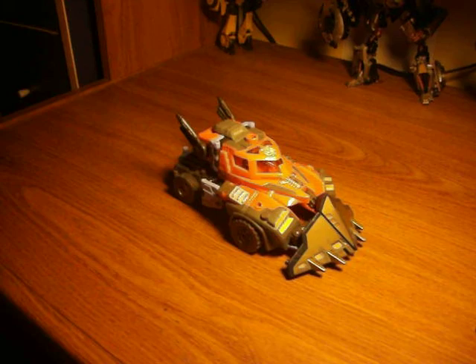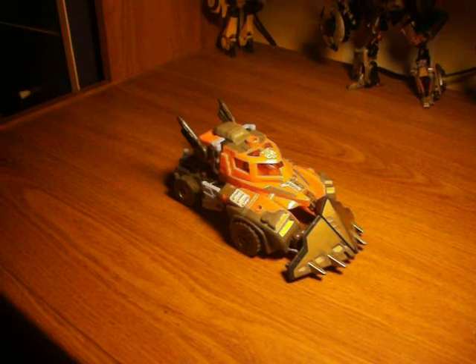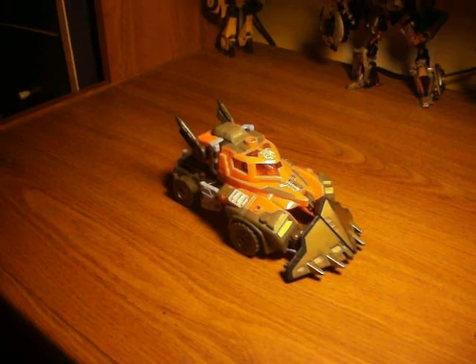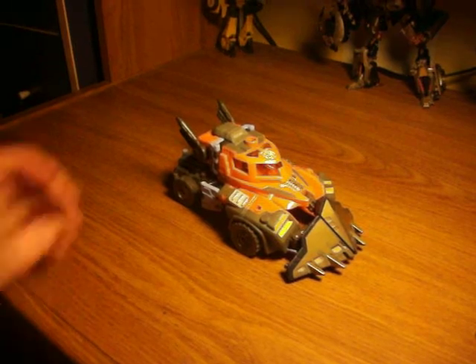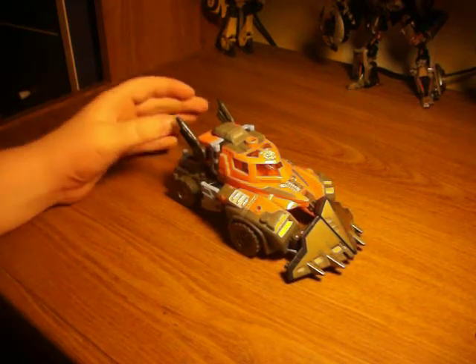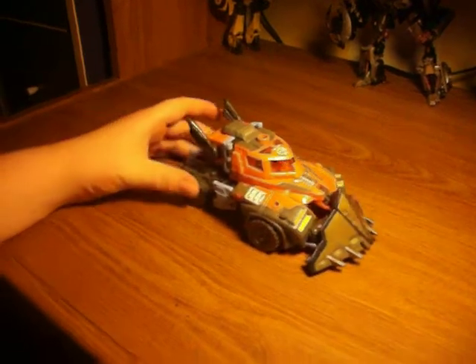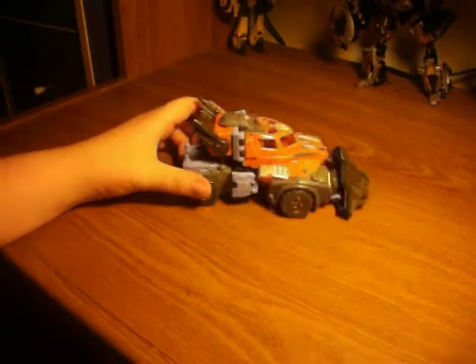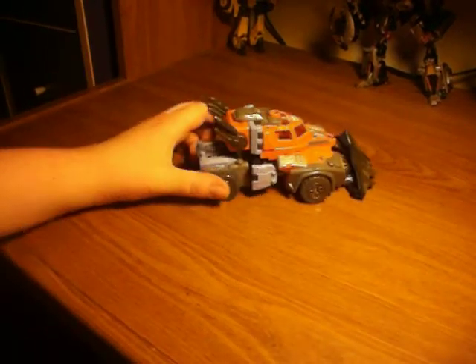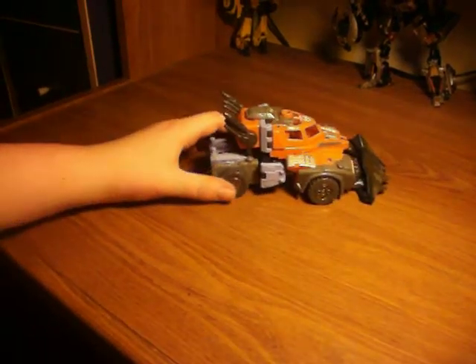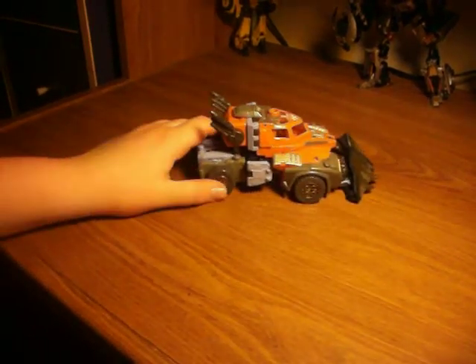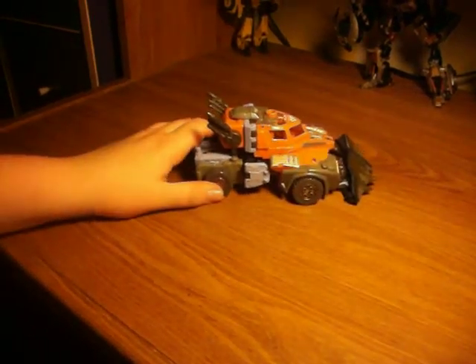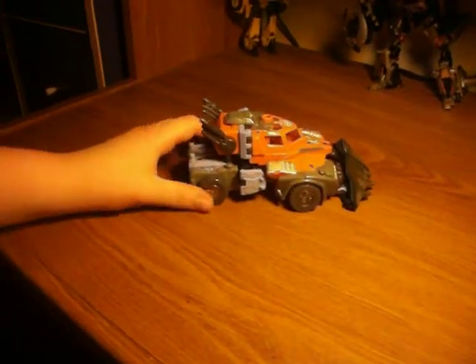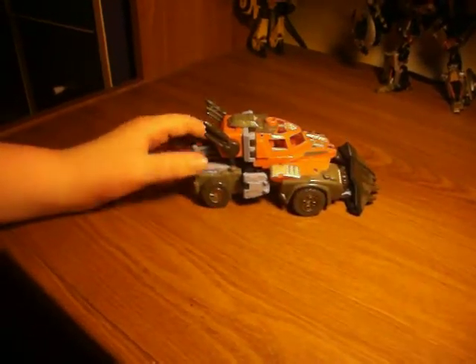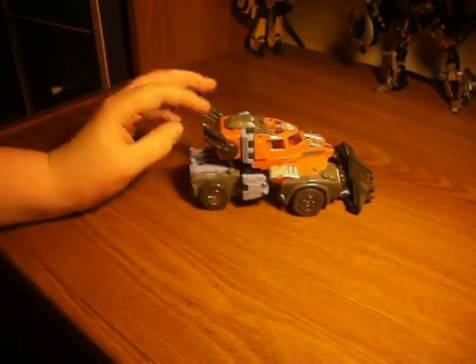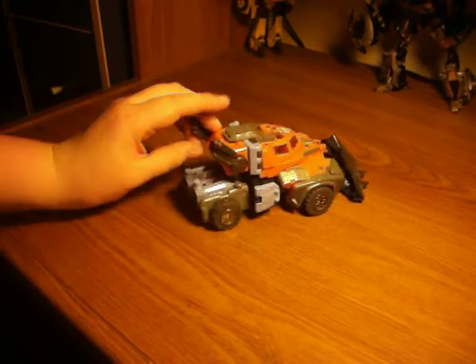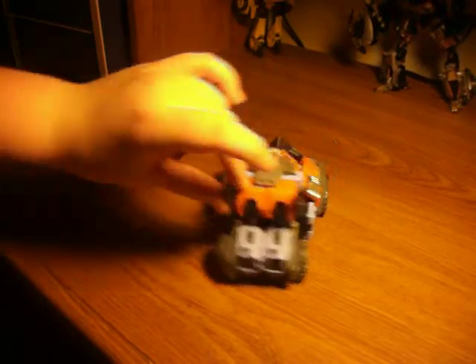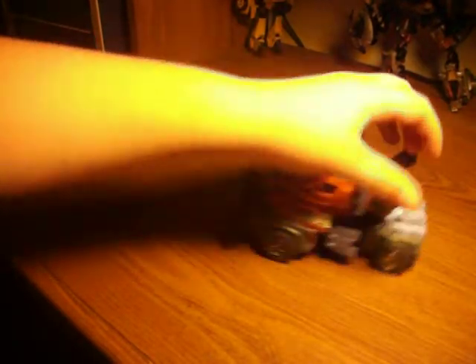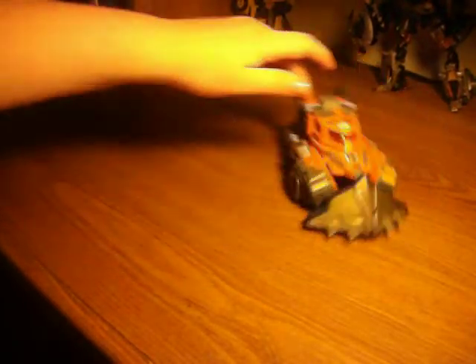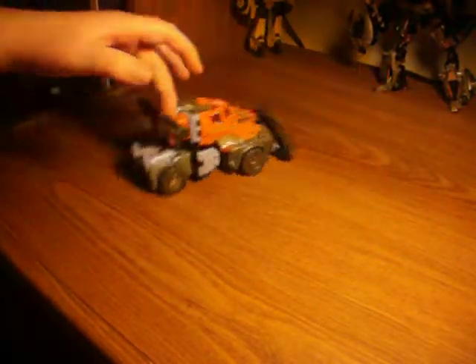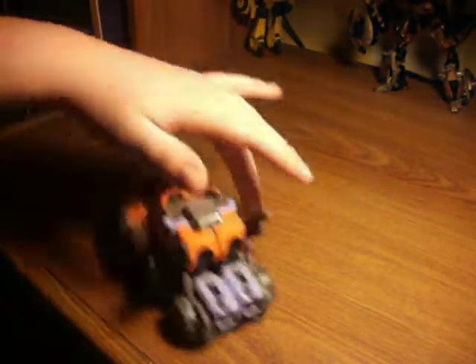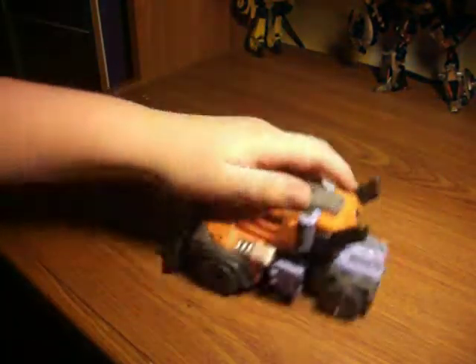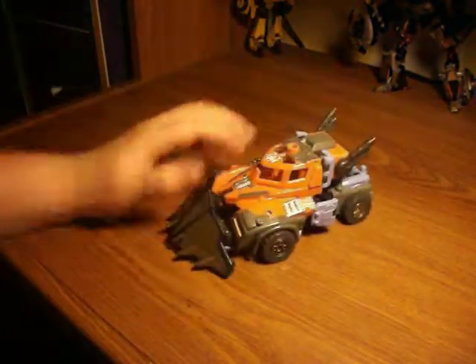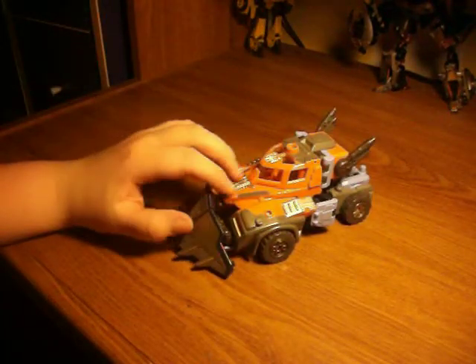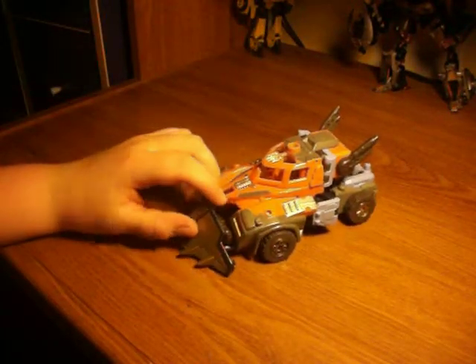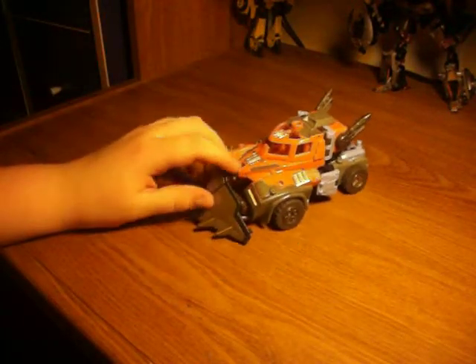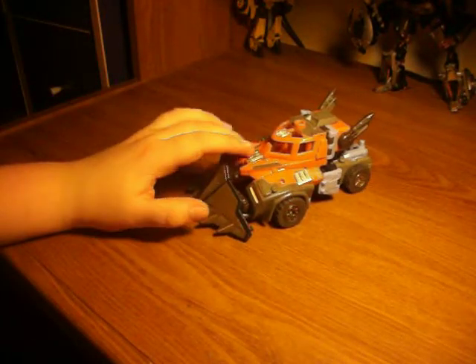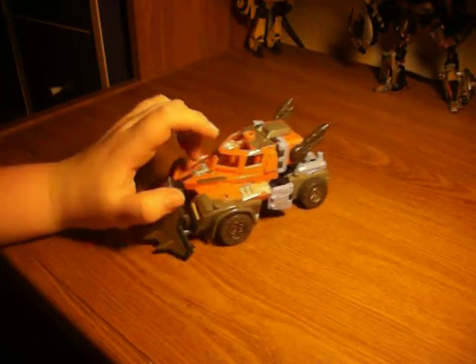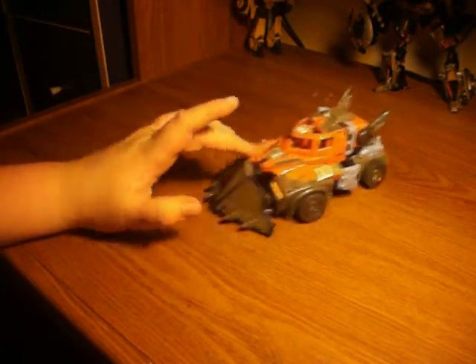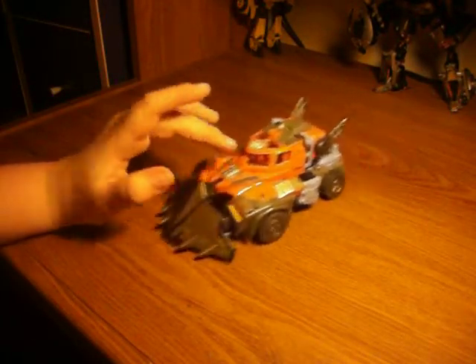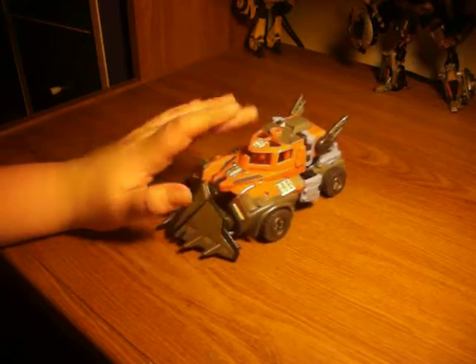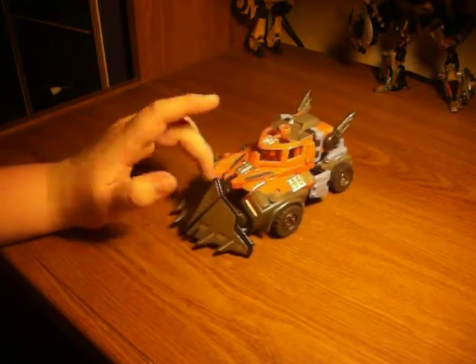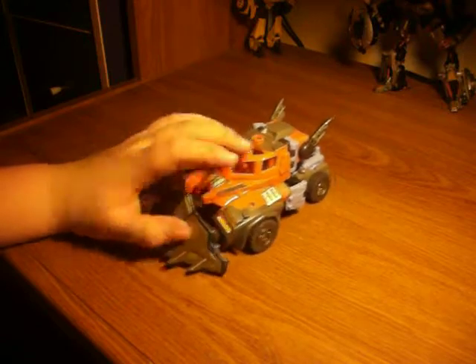FiveGuy here, back with a Transformers review. This time it is of Energon Landmine, who is a pretty awesome figure.